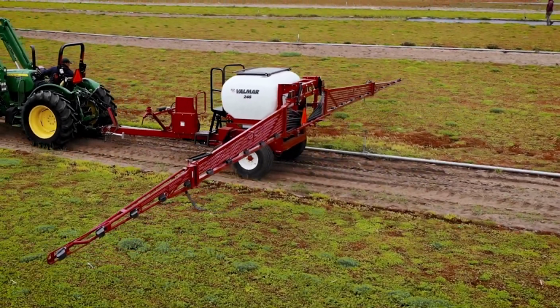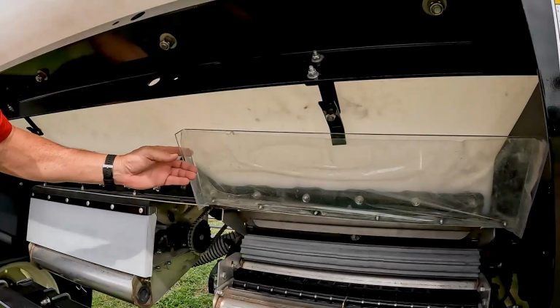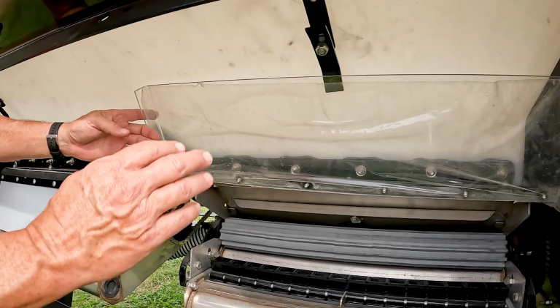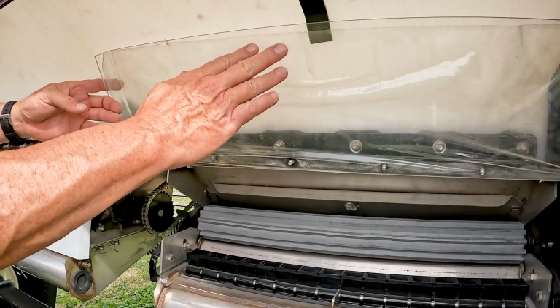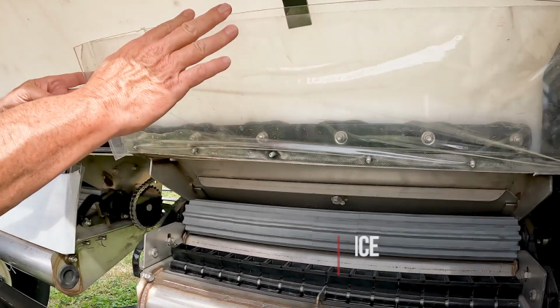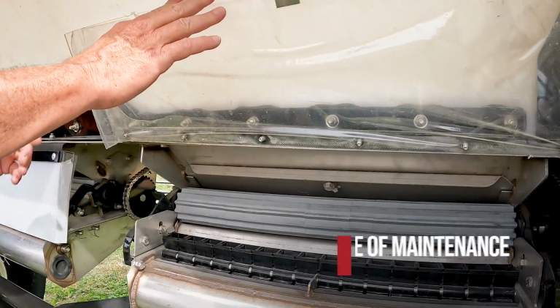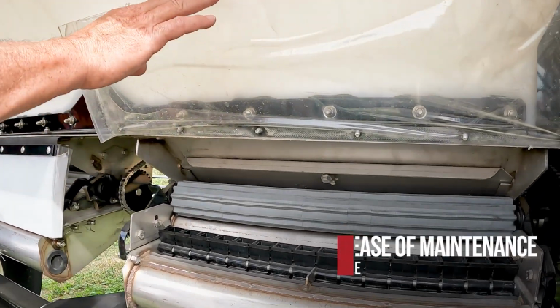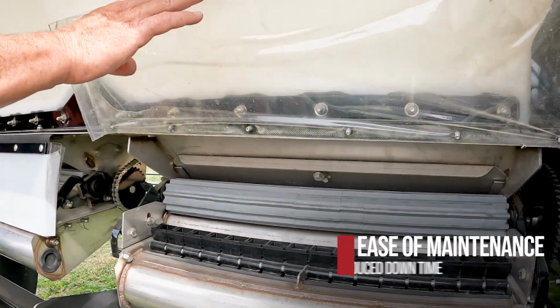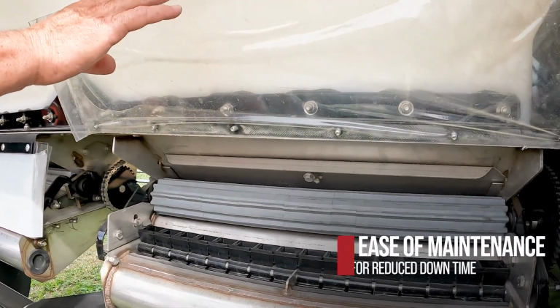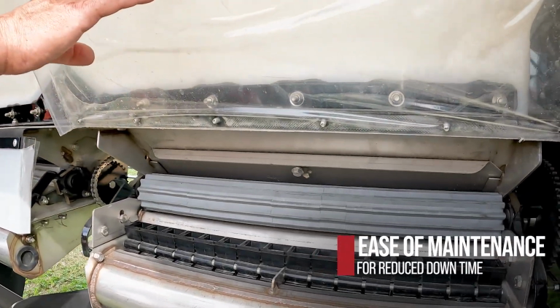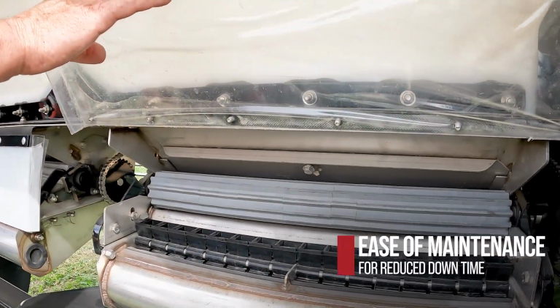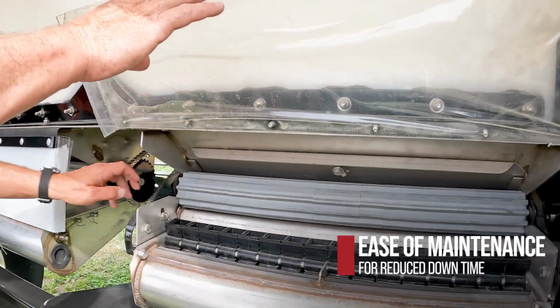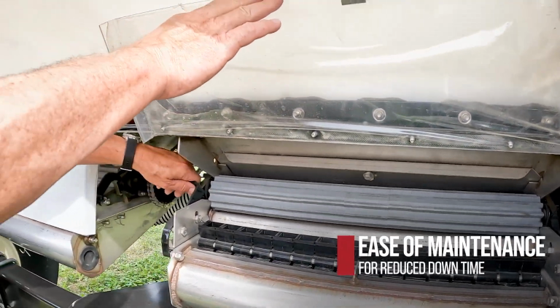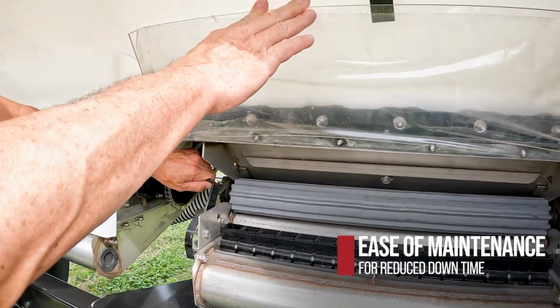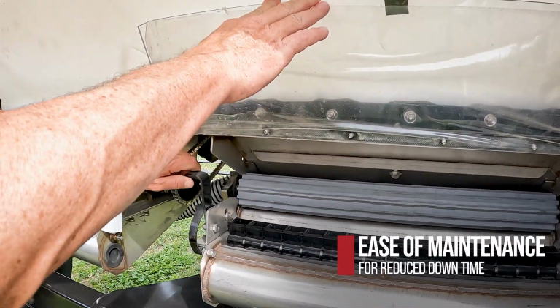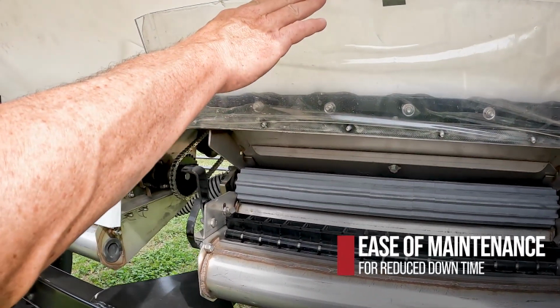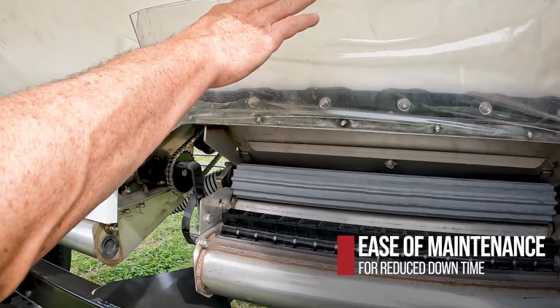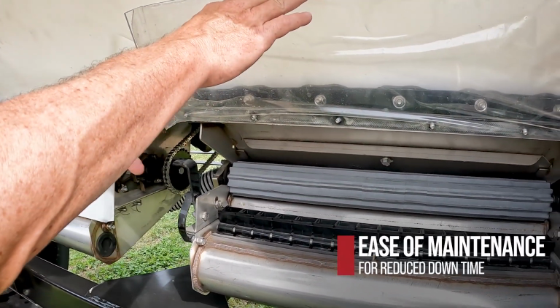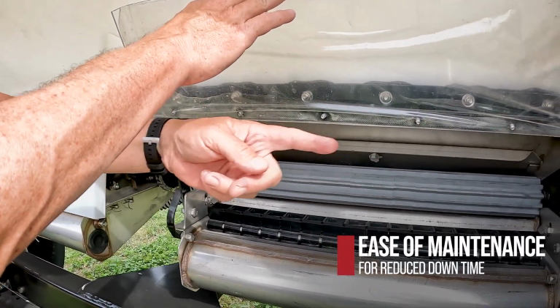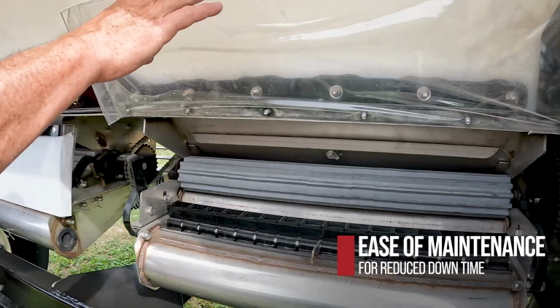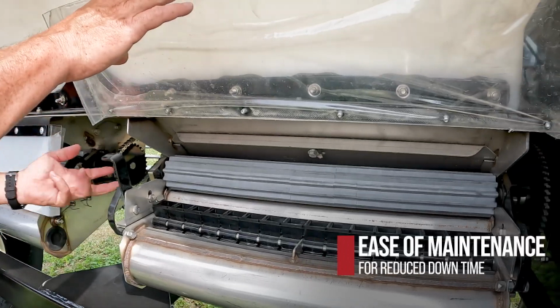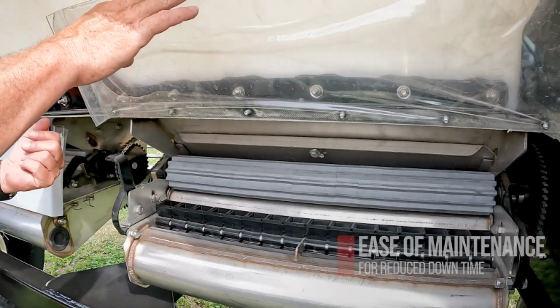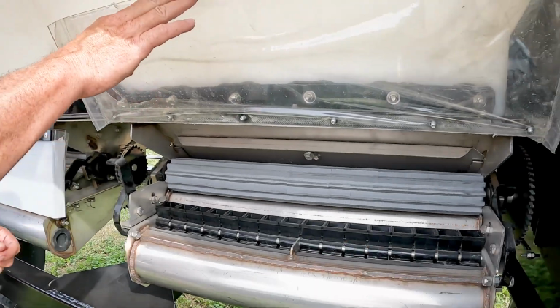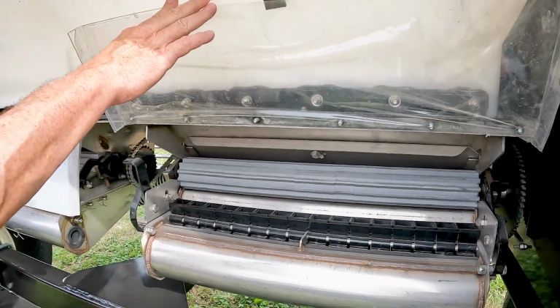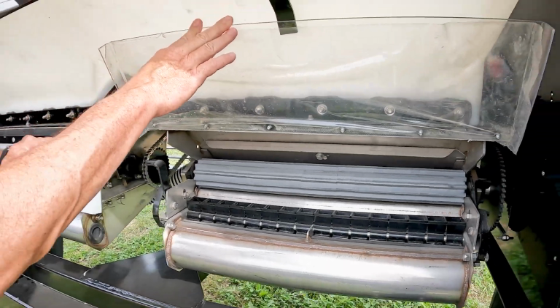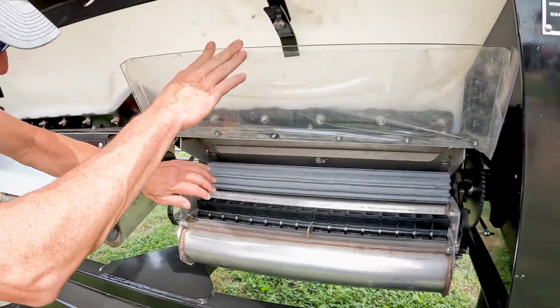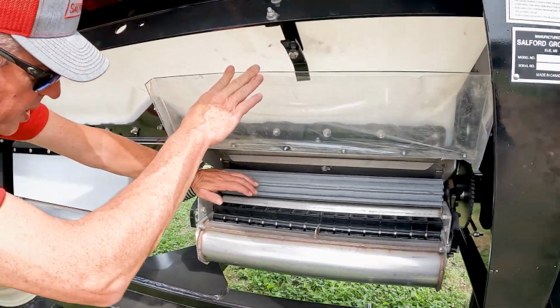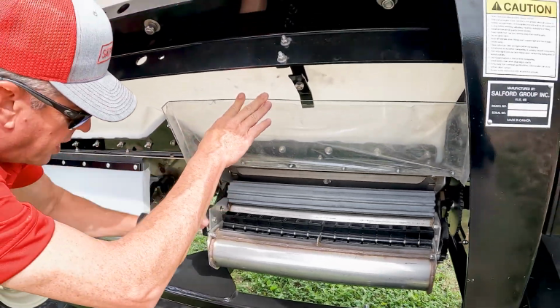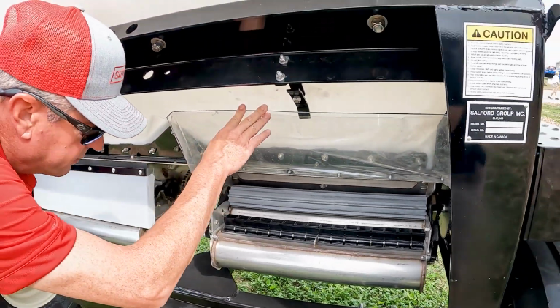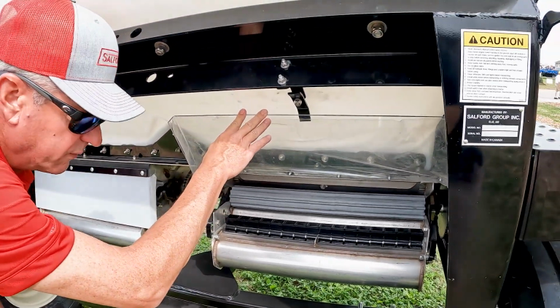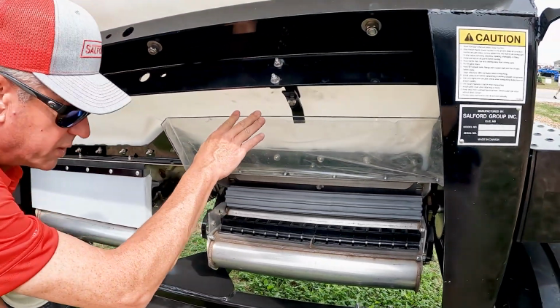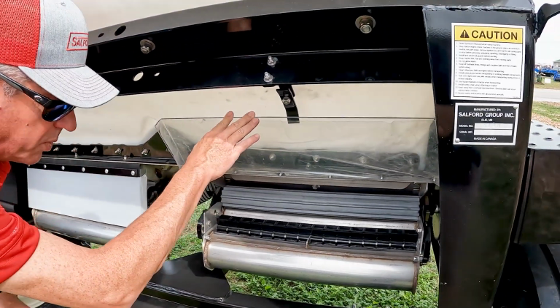The rollers come out very simply for cleaning. It's just an arm here and an arm on the other side — the roller pops right out, the other one pops right in. Very simple.